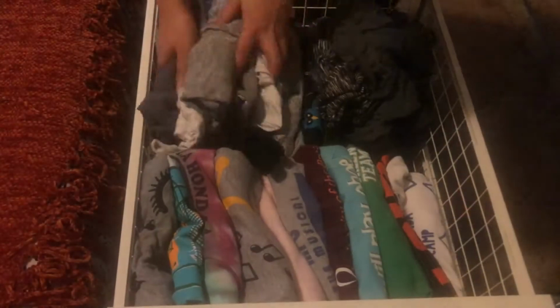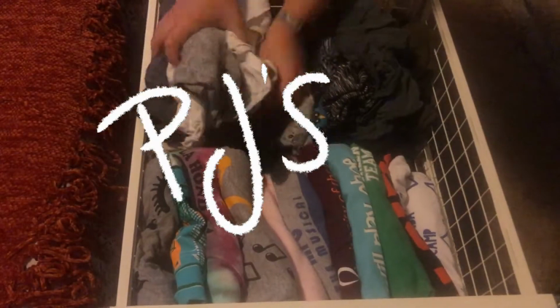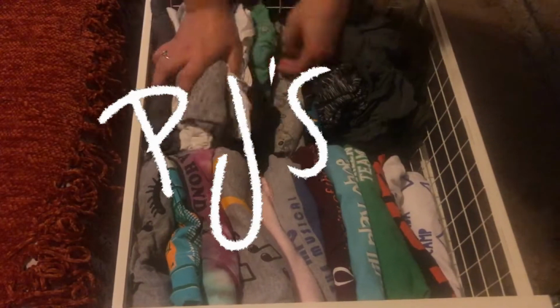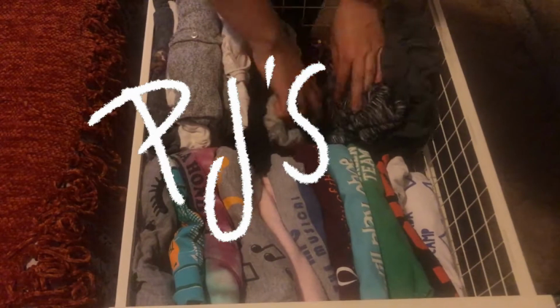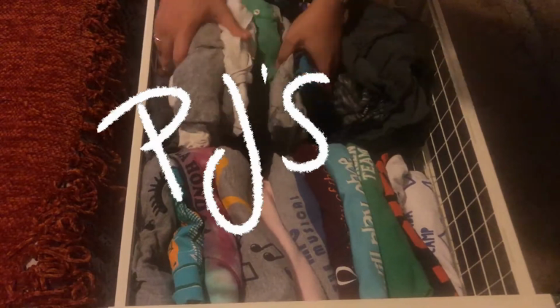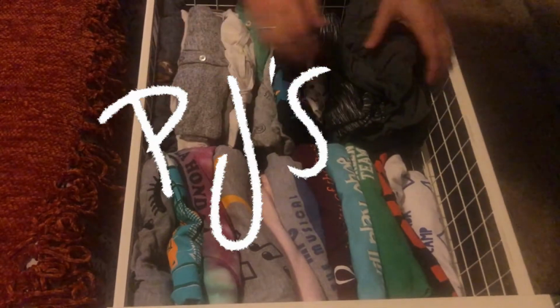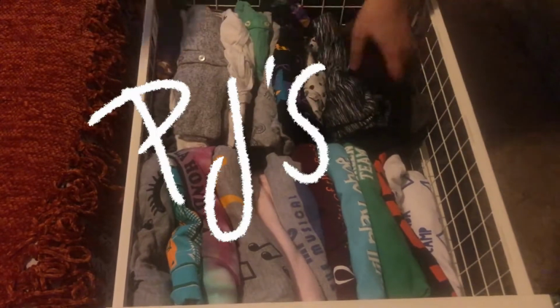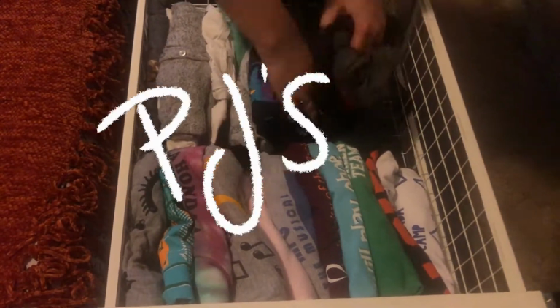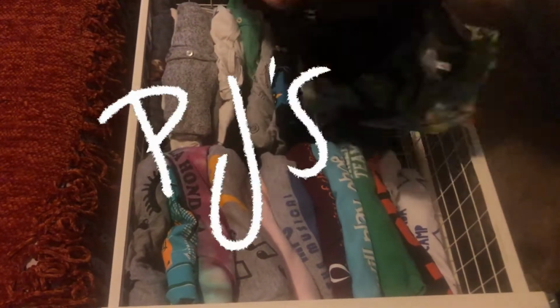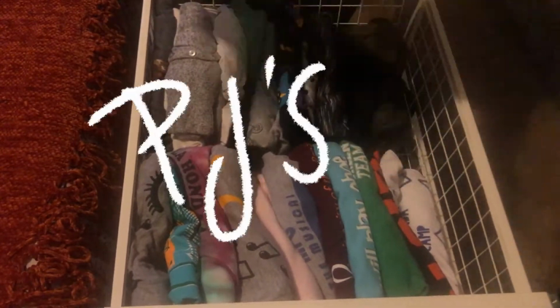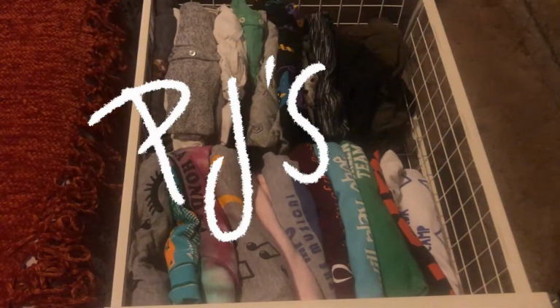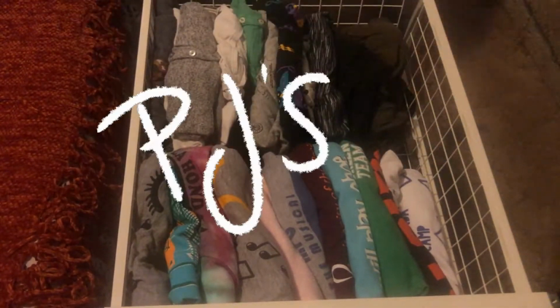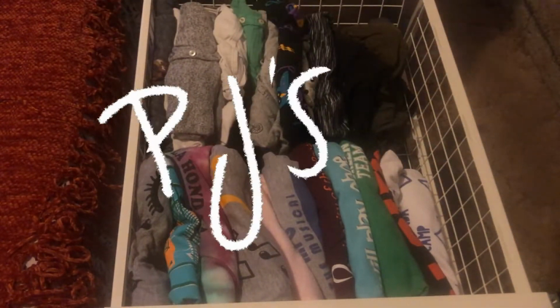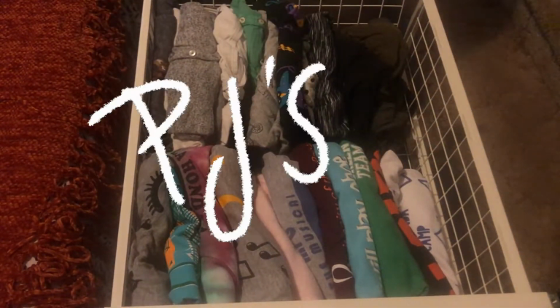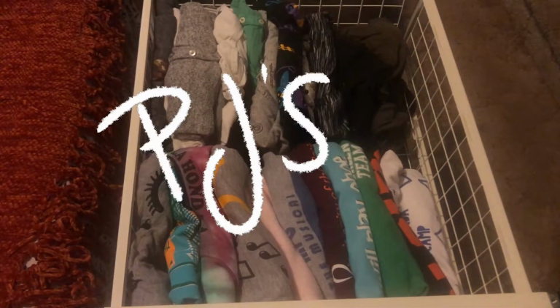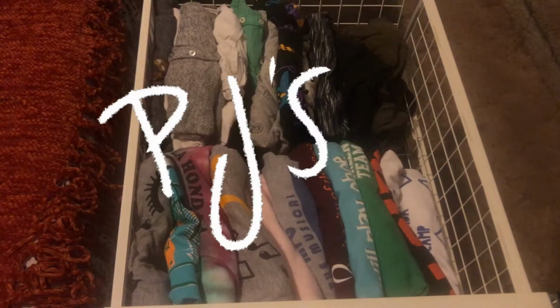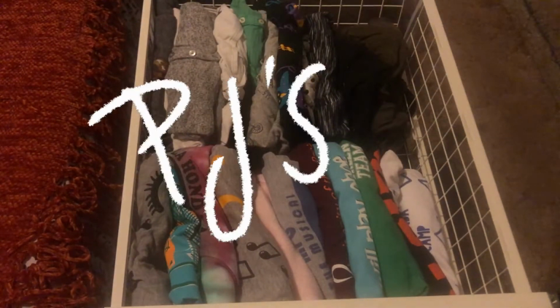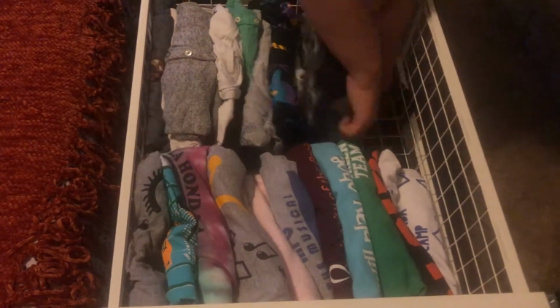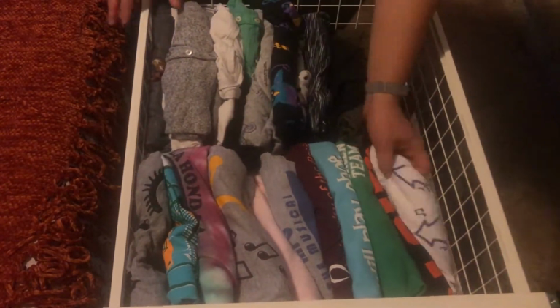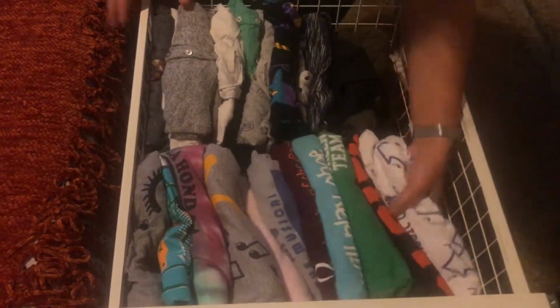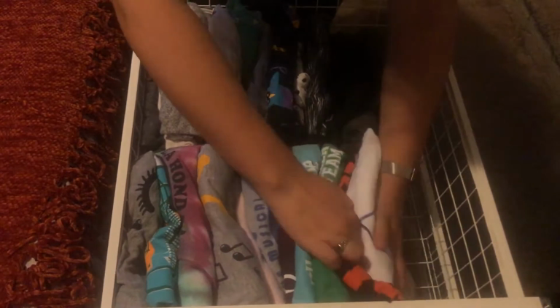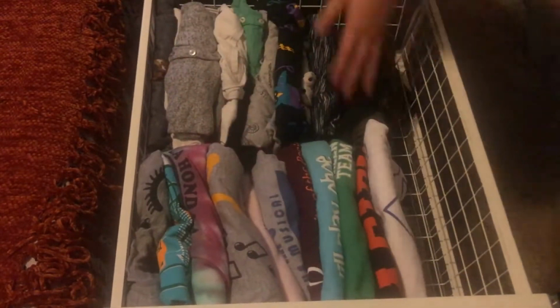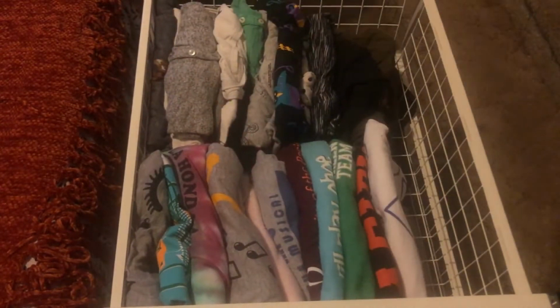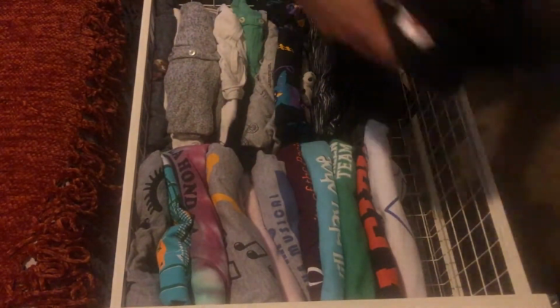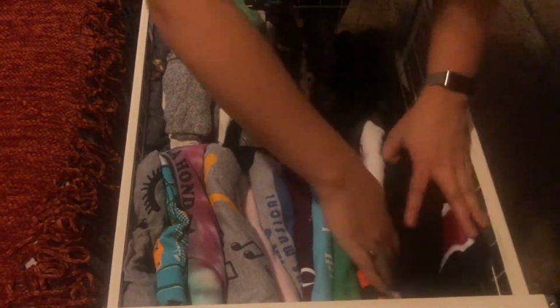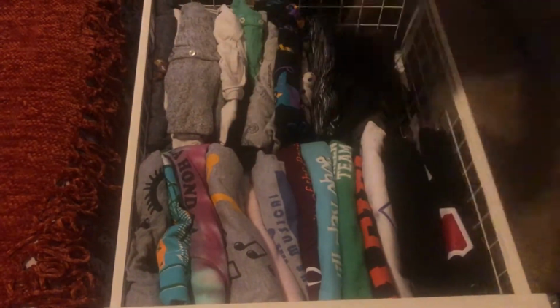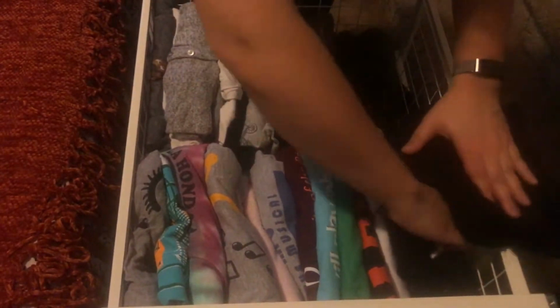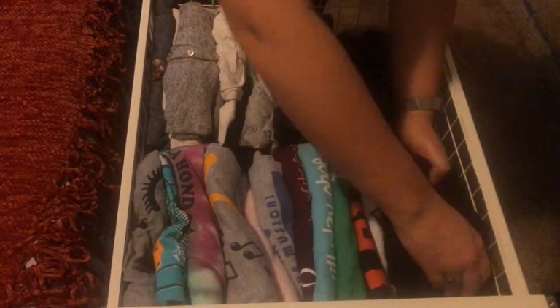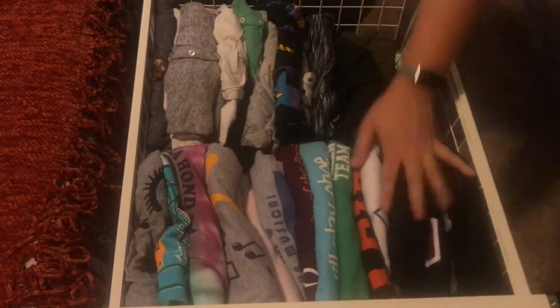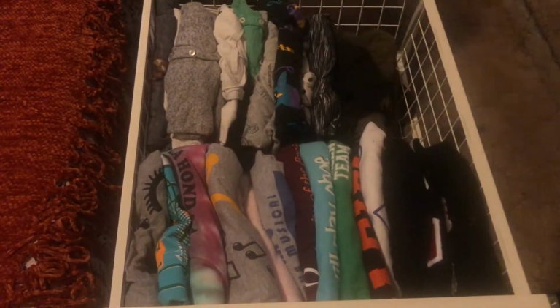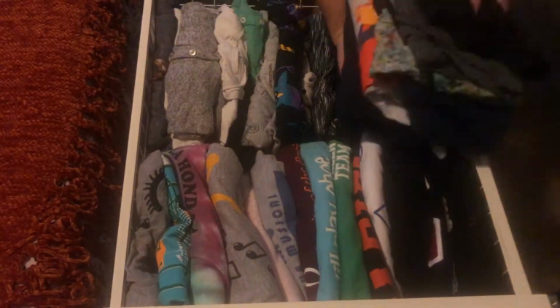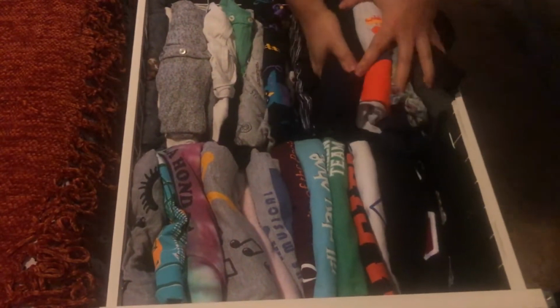Moving on to one of the final steps here — pajamas. I keep this cart in the closet with pajamas, shorts, and scarves.